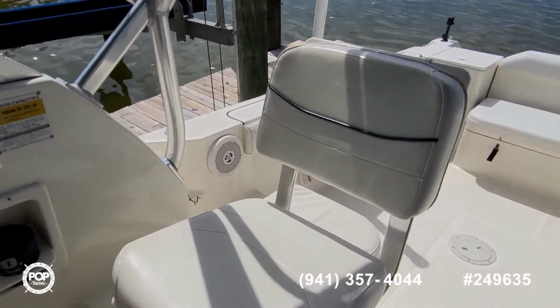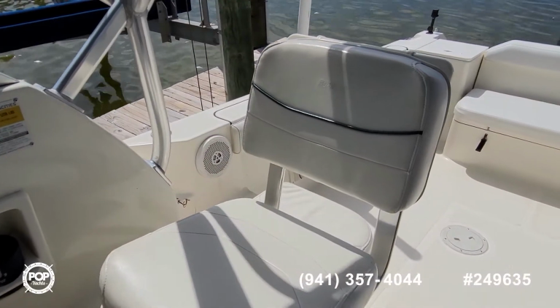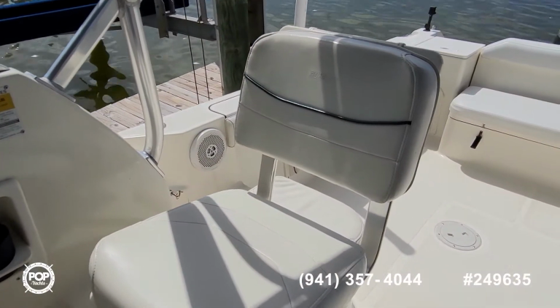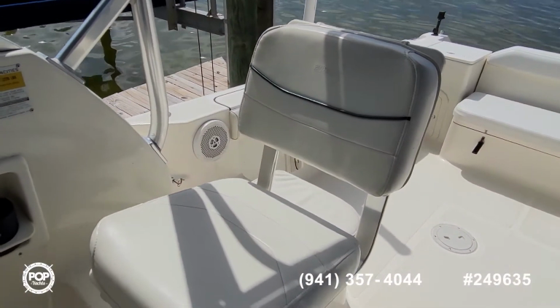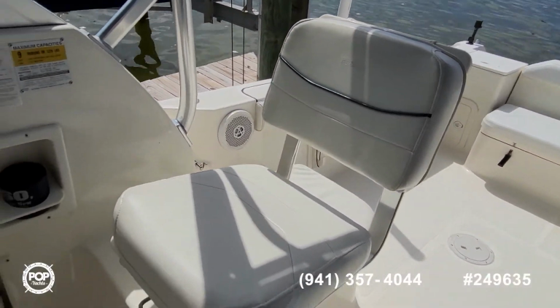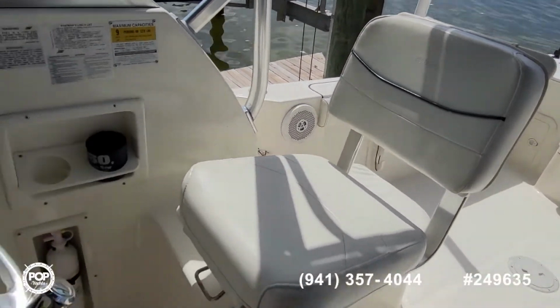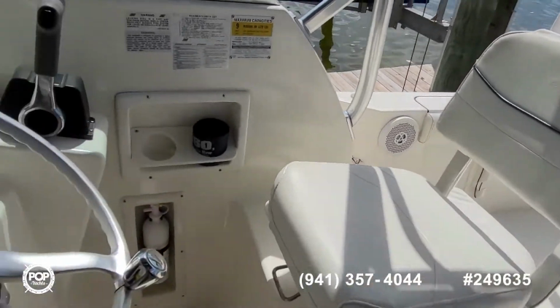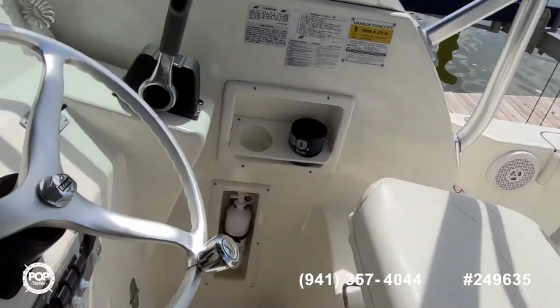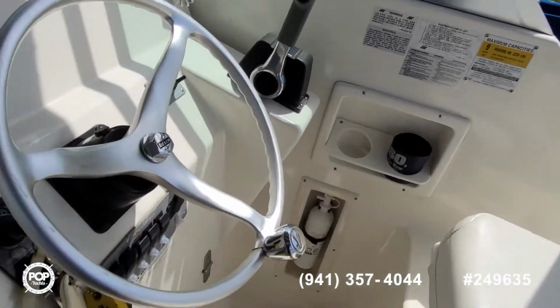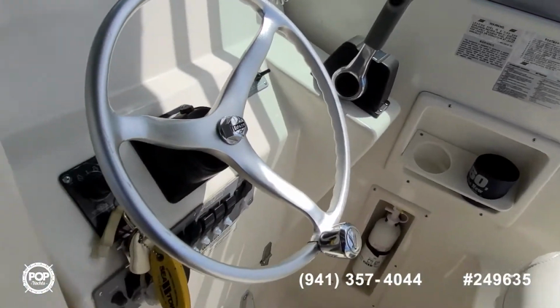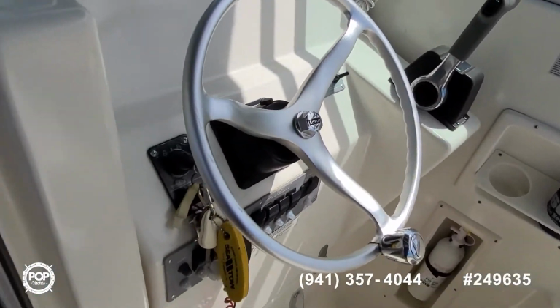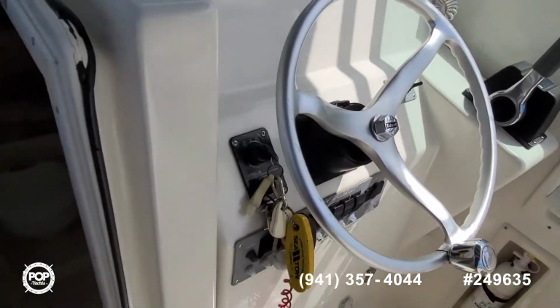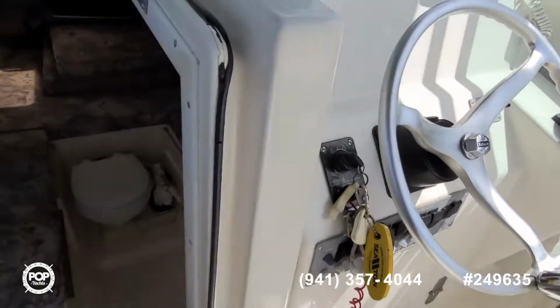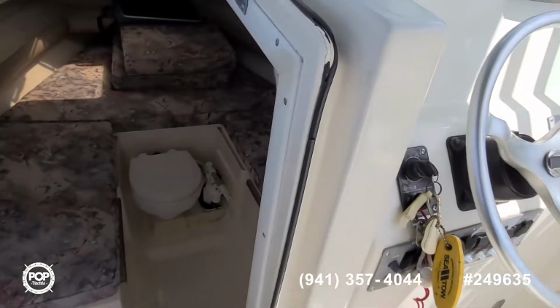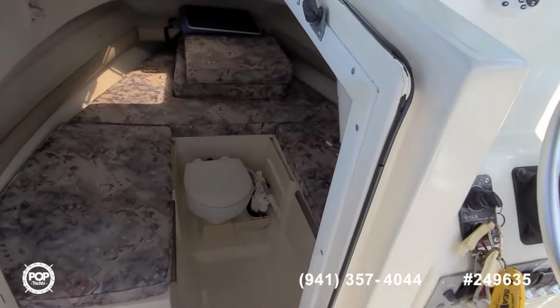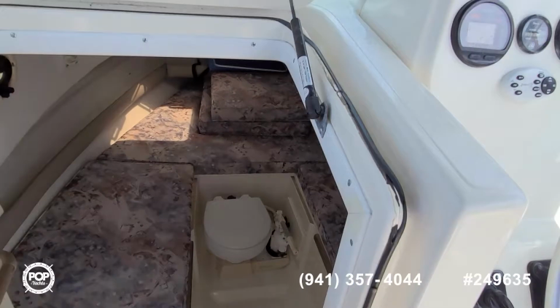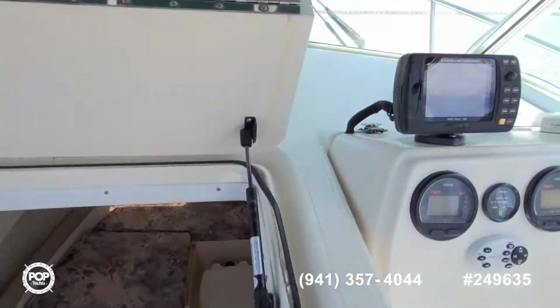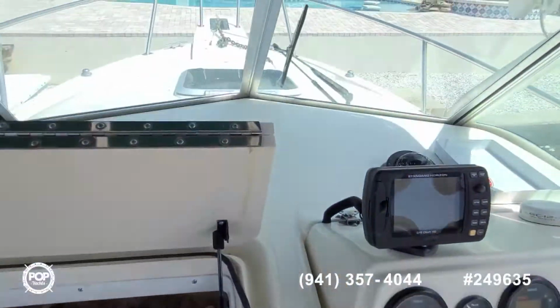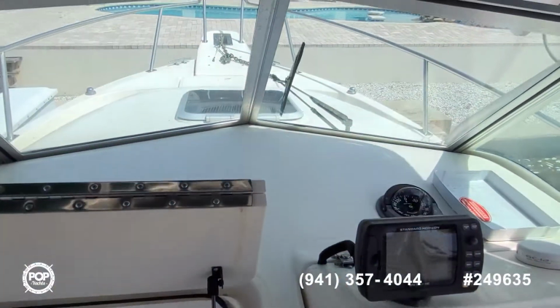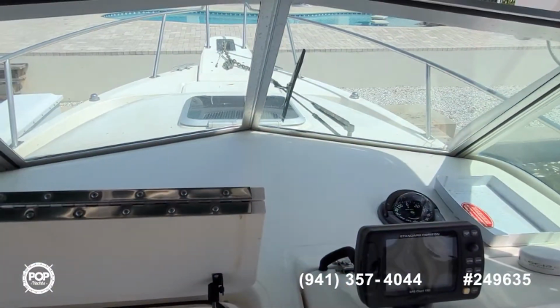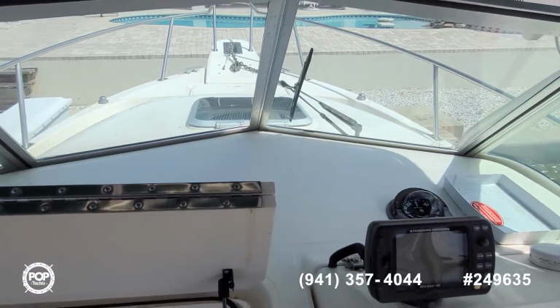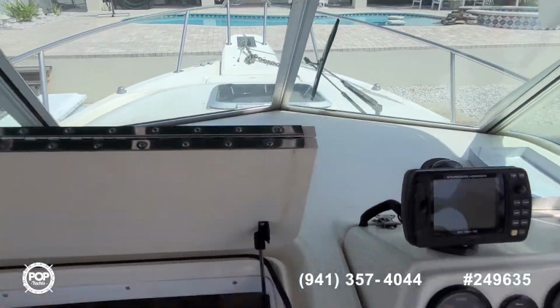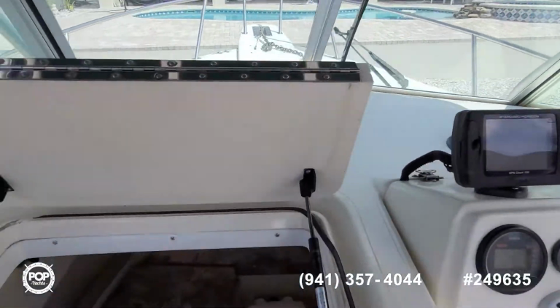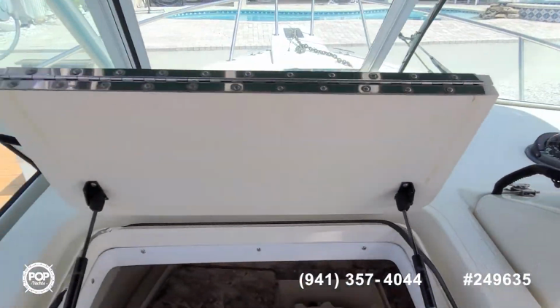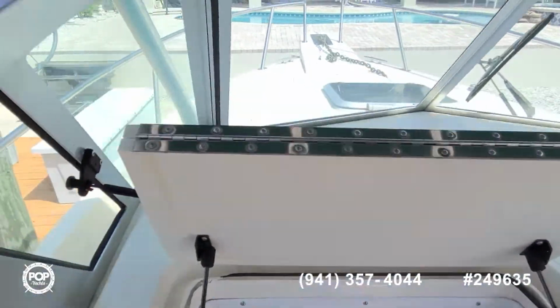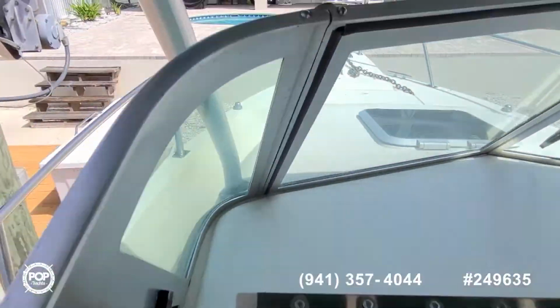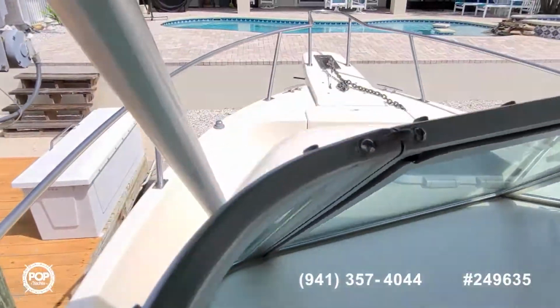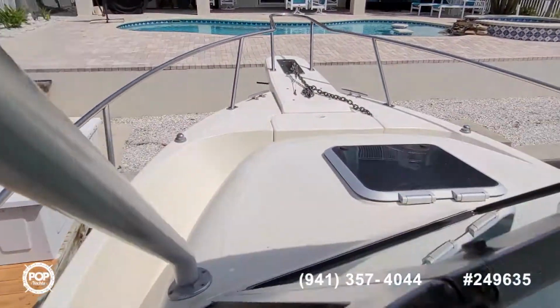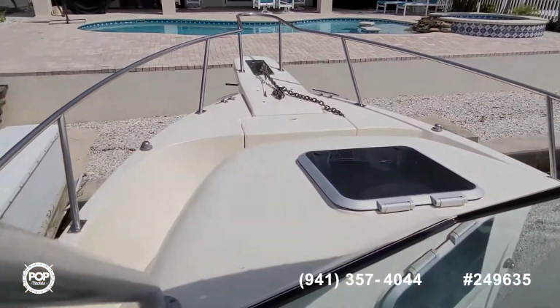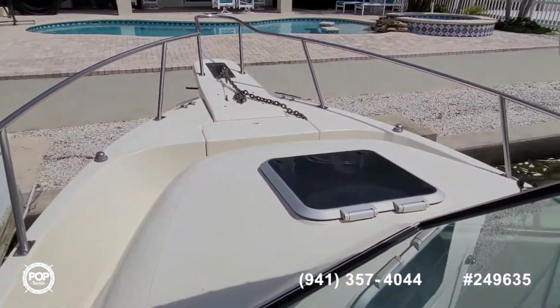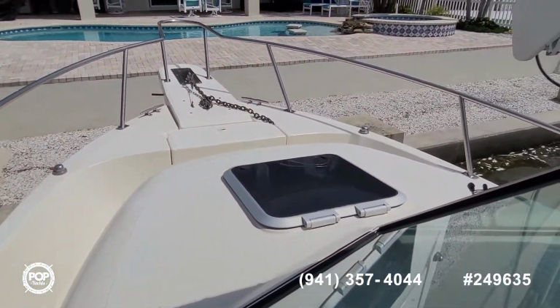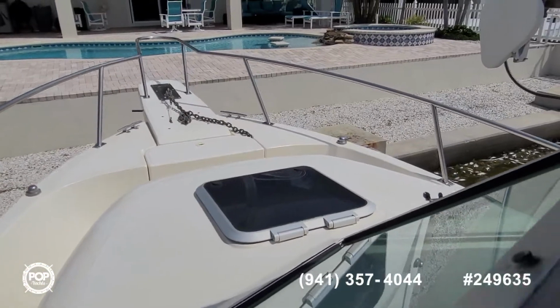Adjustable captain's seat and the smooth Sea Star hydraulic steering, great visibility up to the helm, all non-skid pattern molded onto the deck up there too.